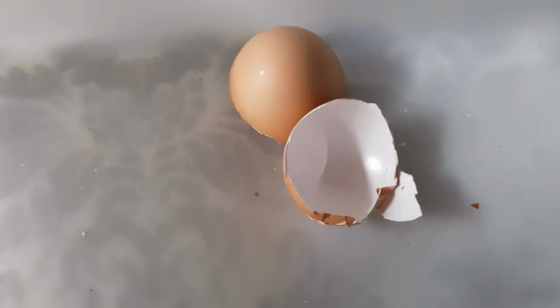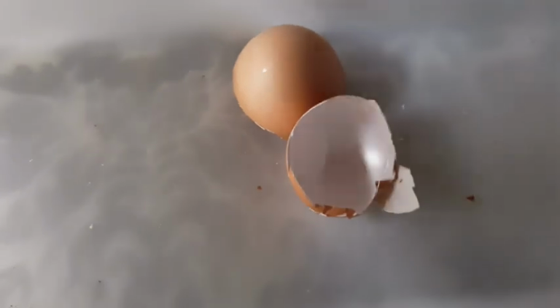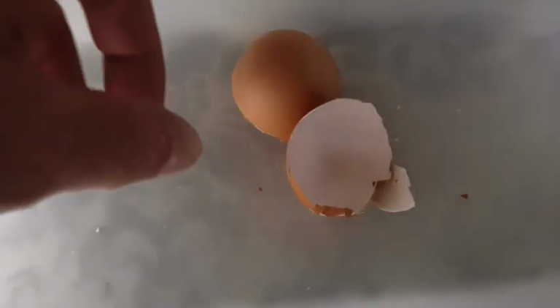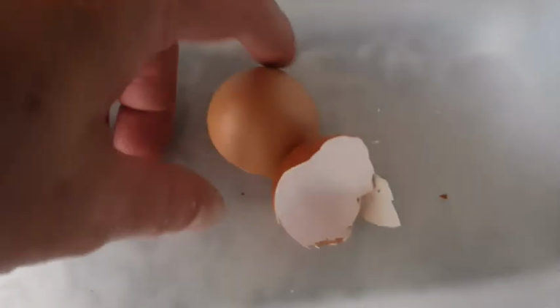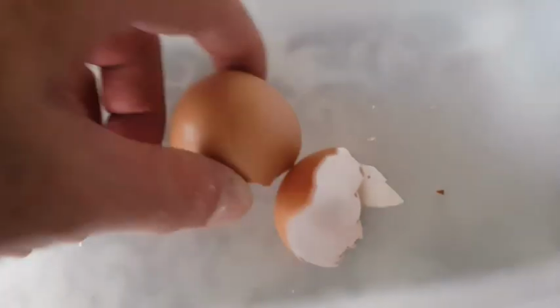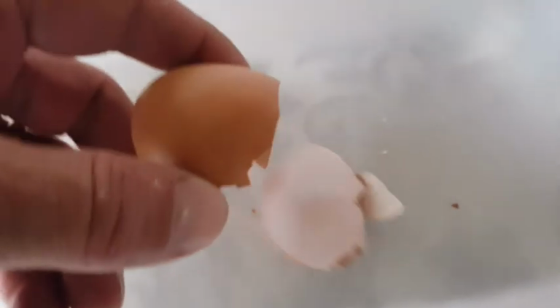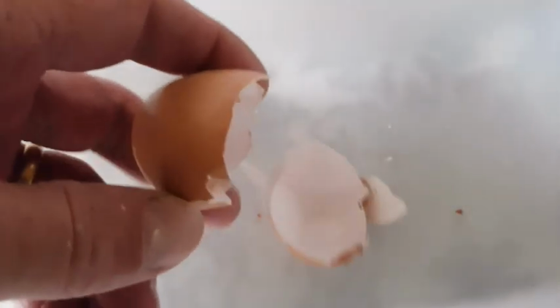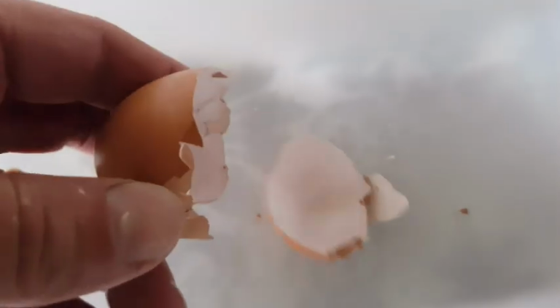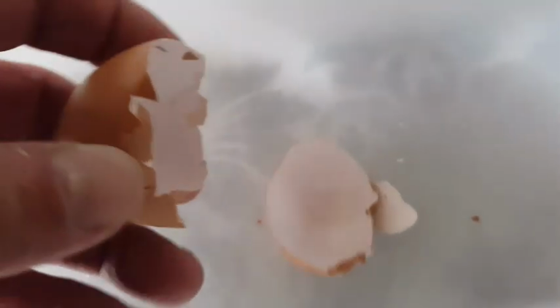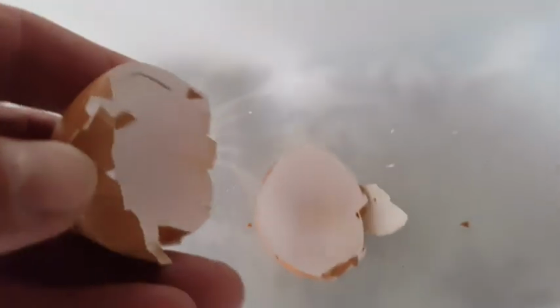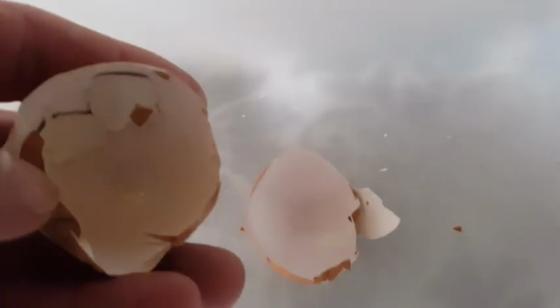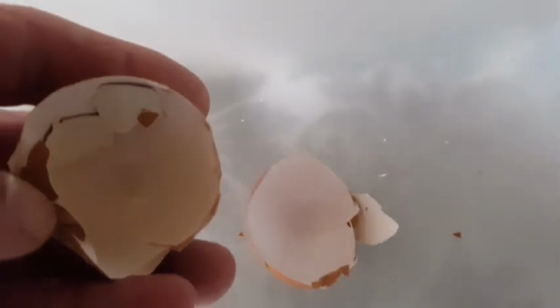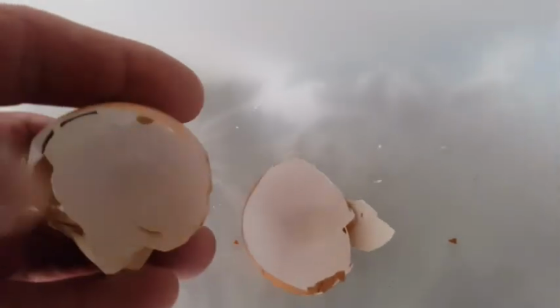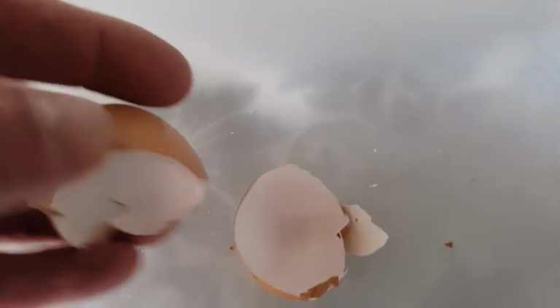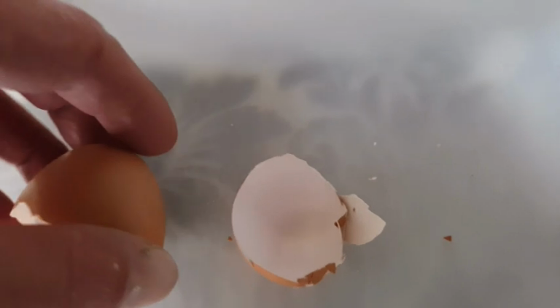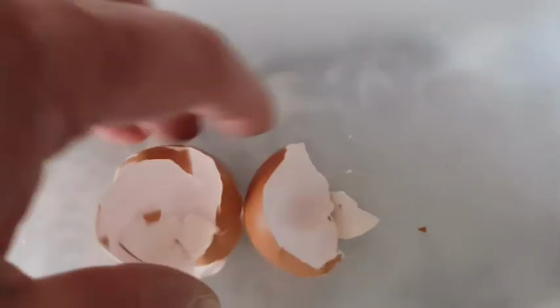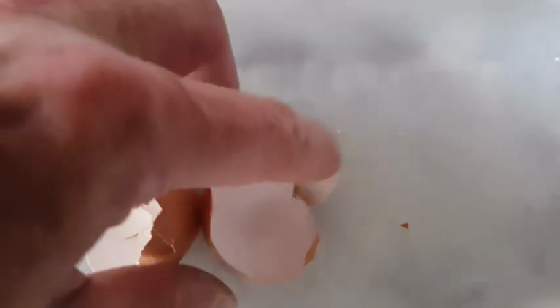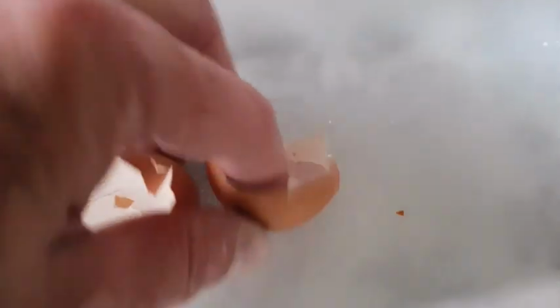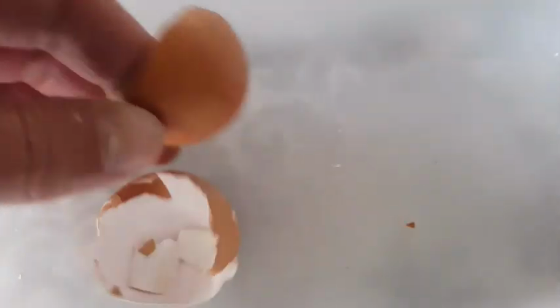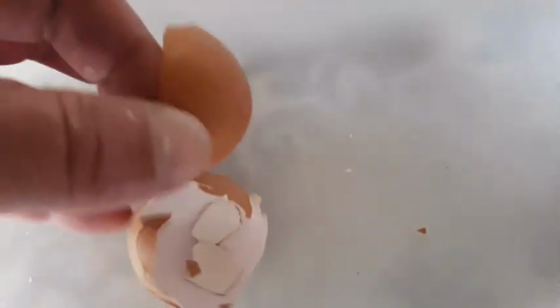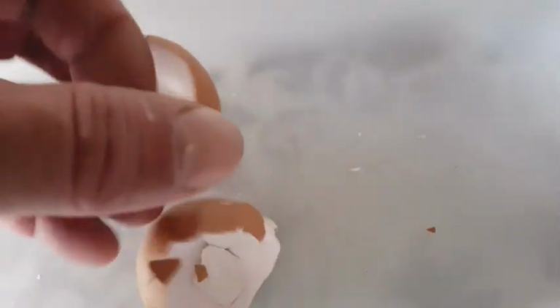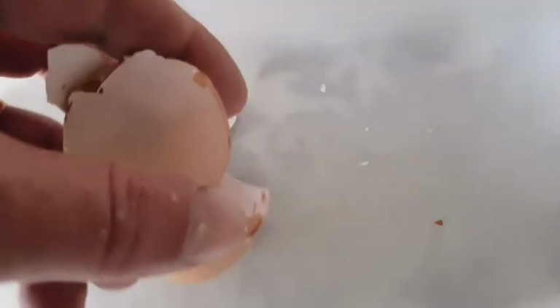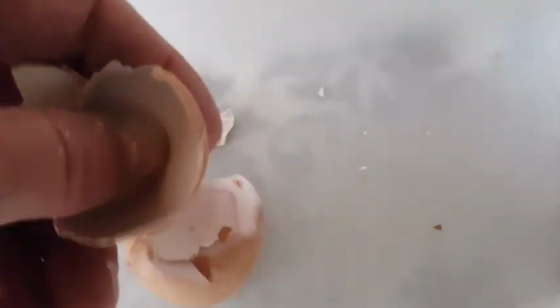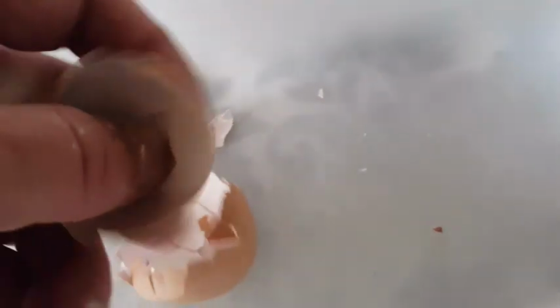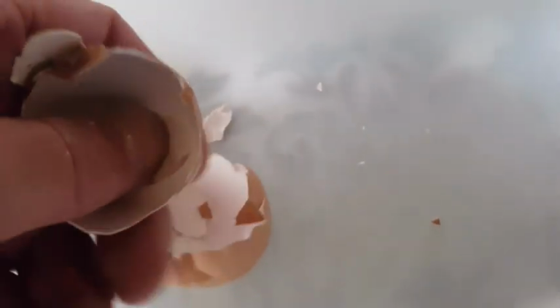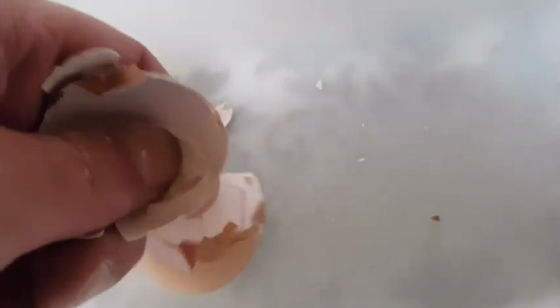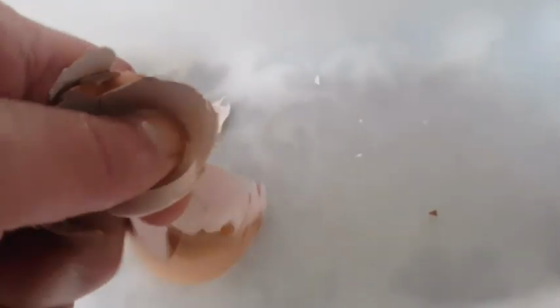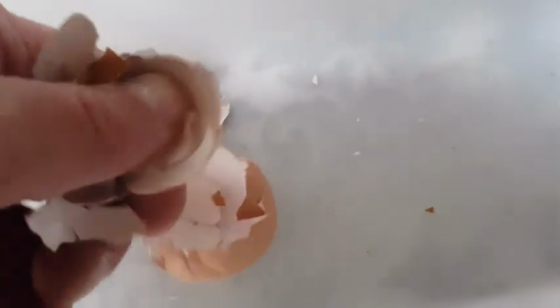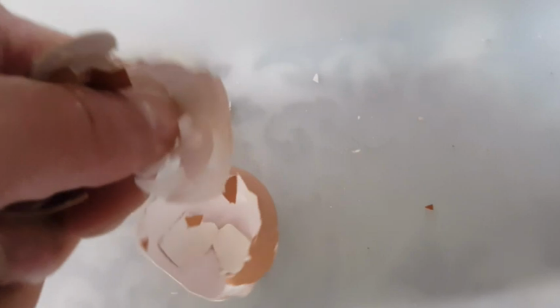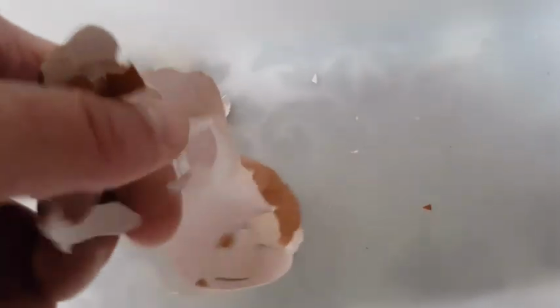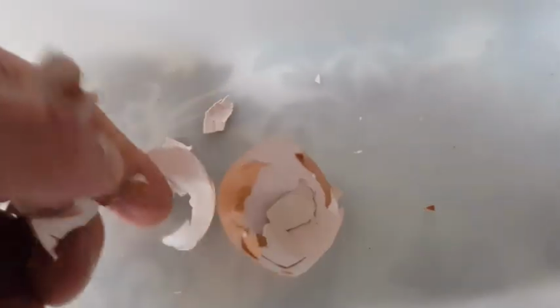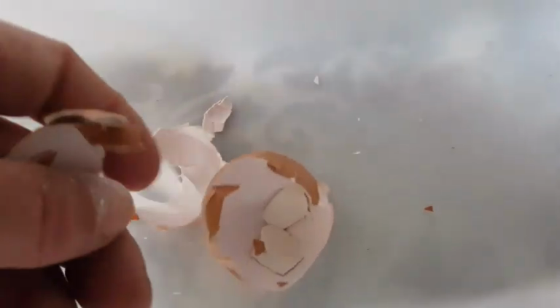Hello again. If you're new to composting with worms and using worm bins, you may have come across this idea of adding eggshells to the worm bin and be wondering what that's all about. There are three main reasons for adding eggshells to a worm bin.